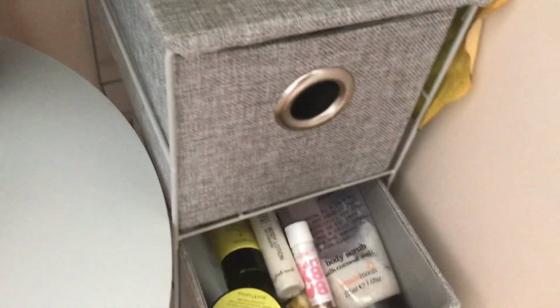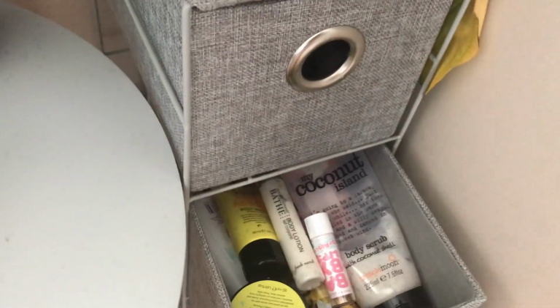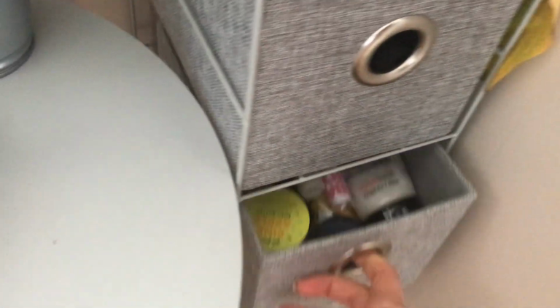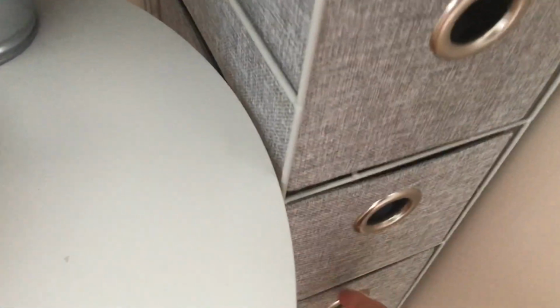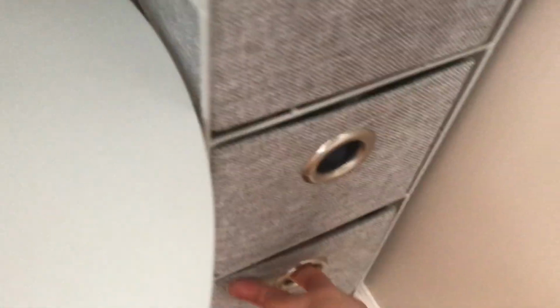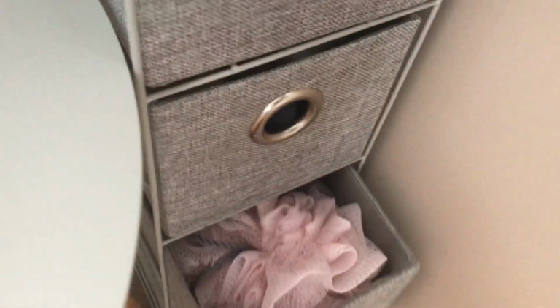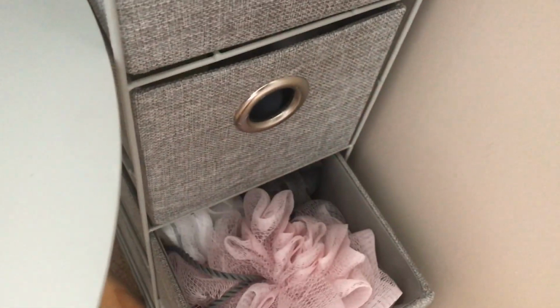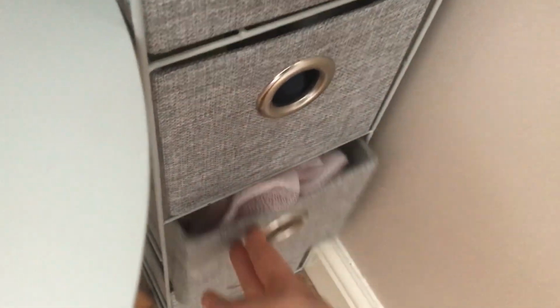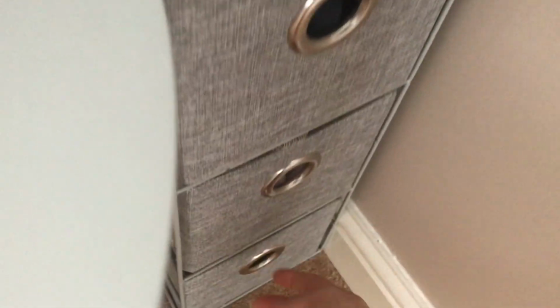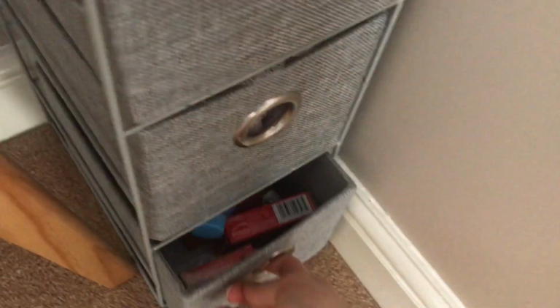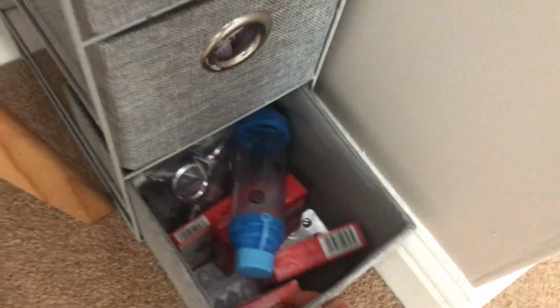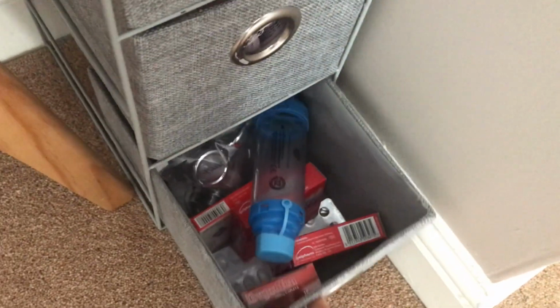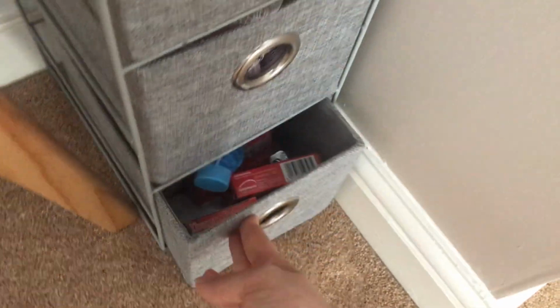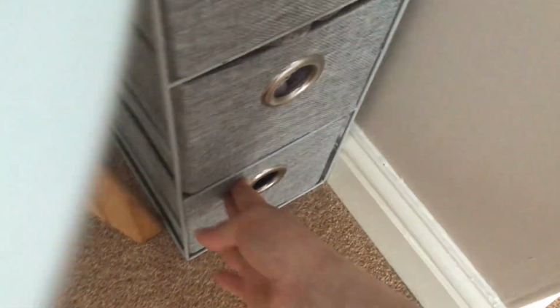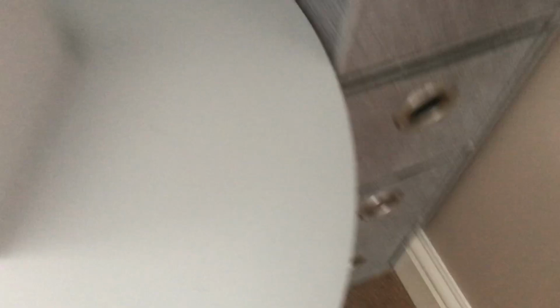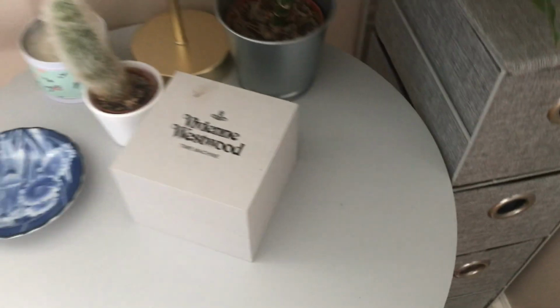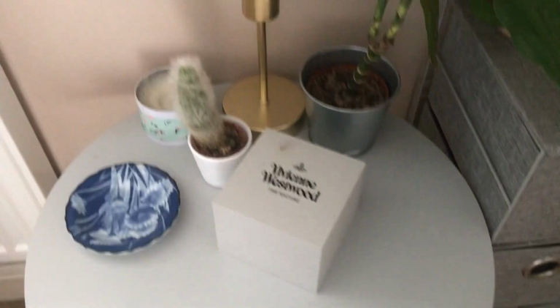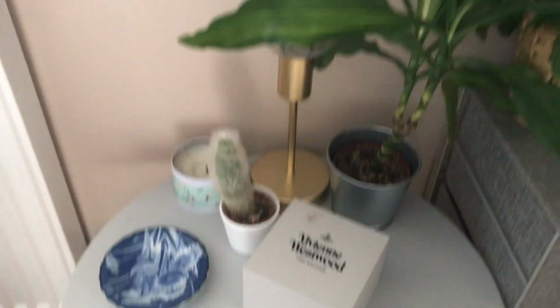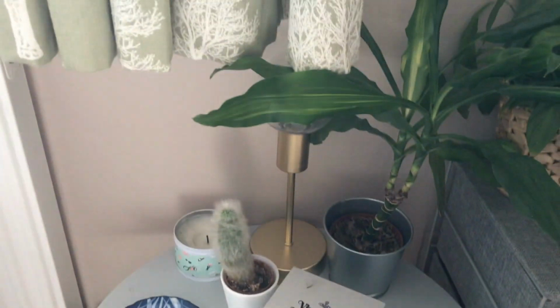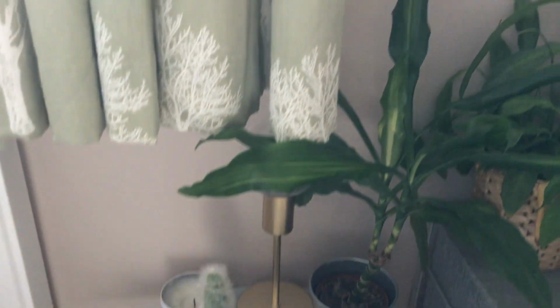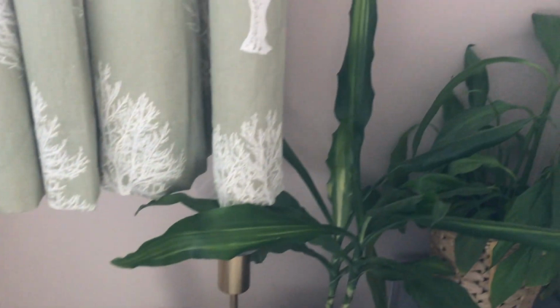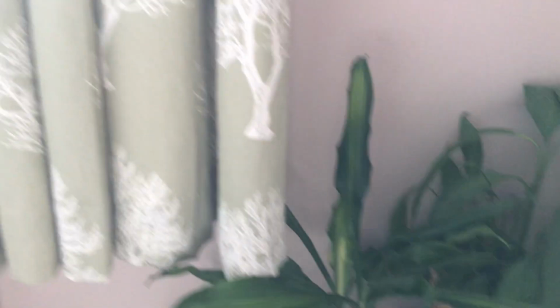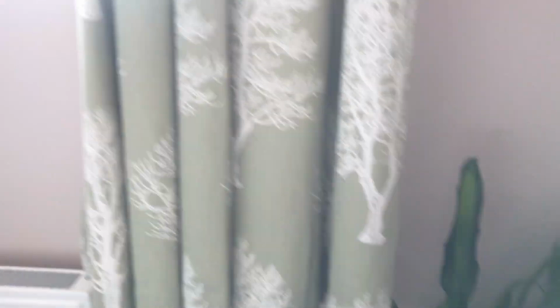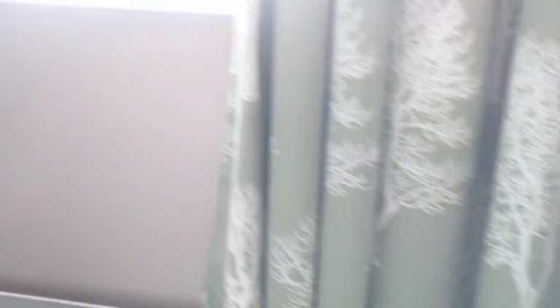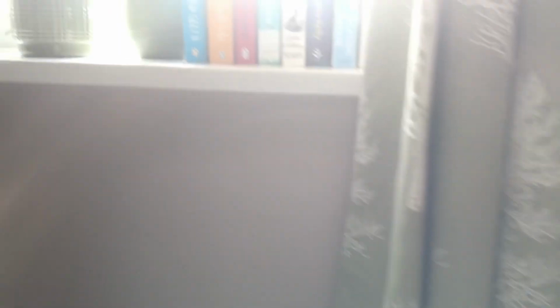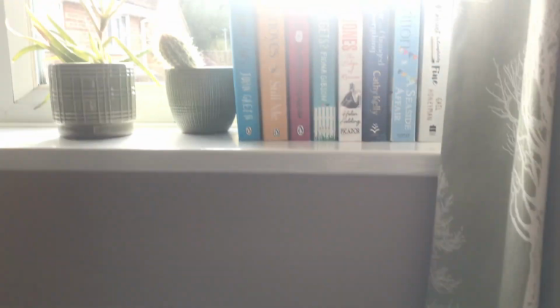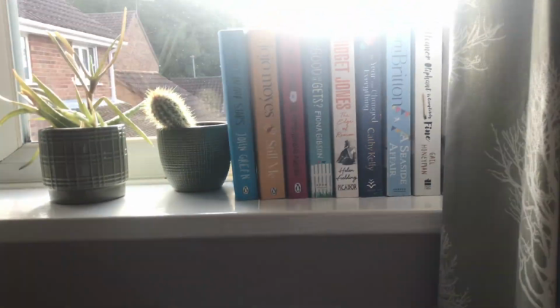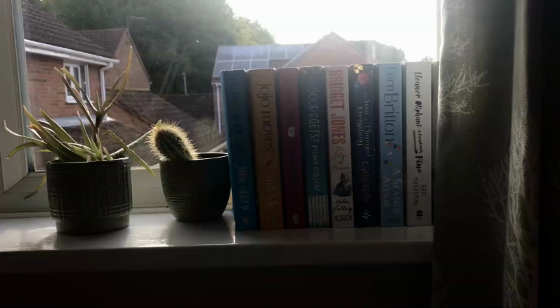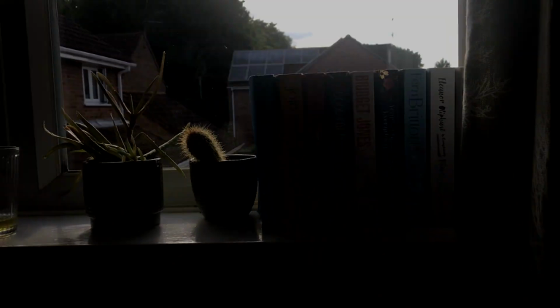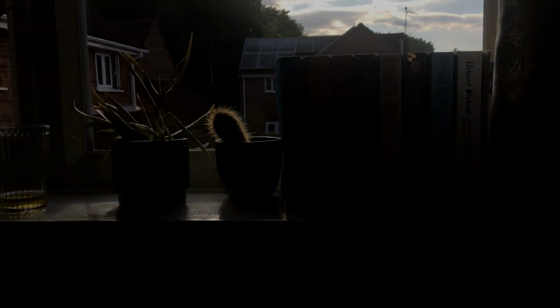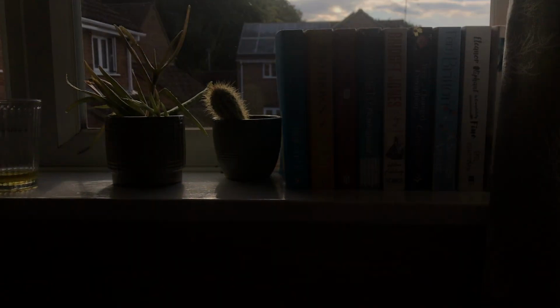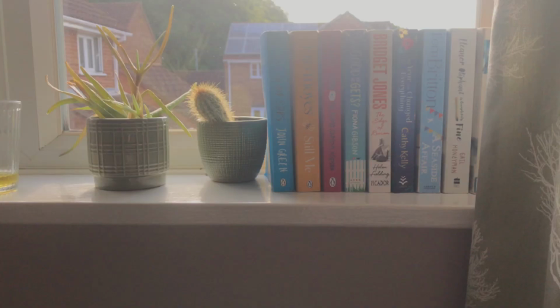I've also got my watch, a trinket table, a little lamp, and a candle on there.